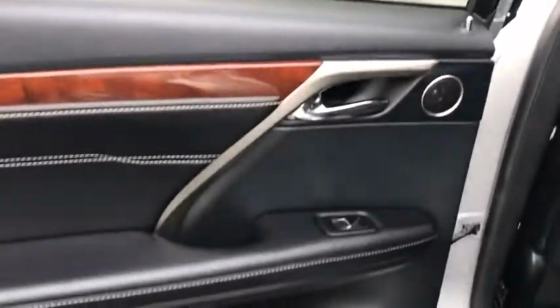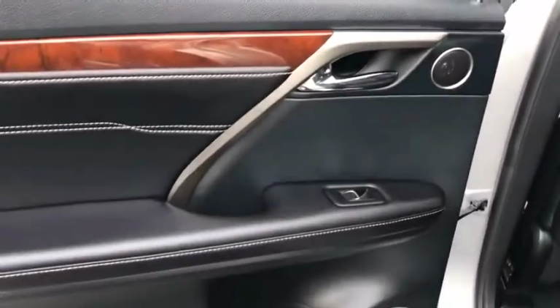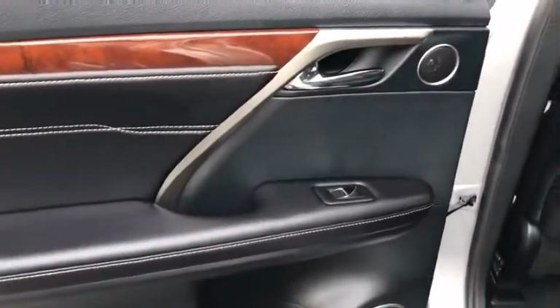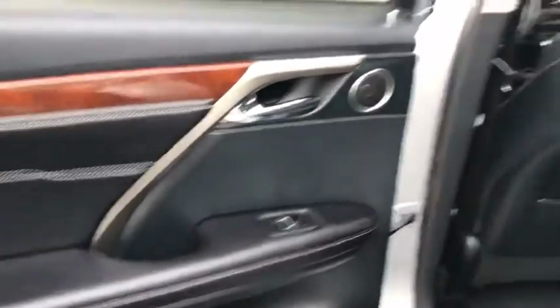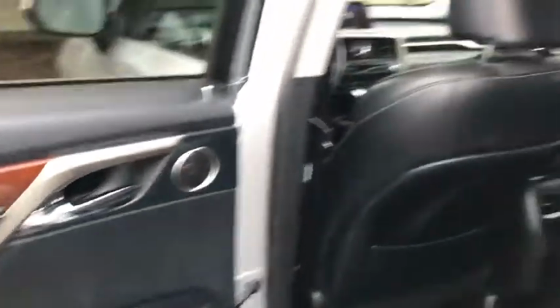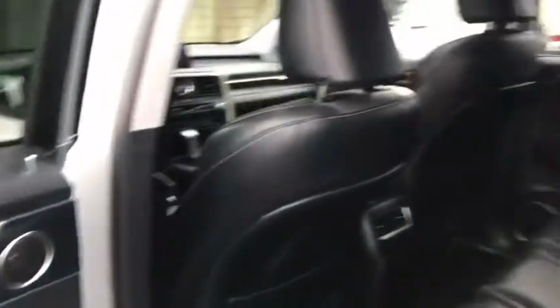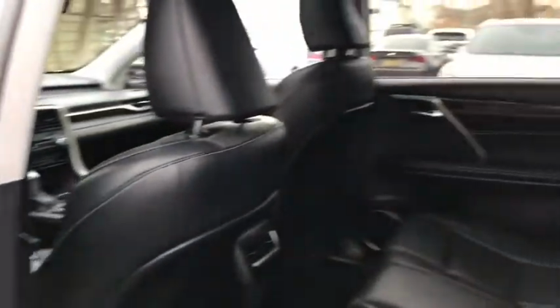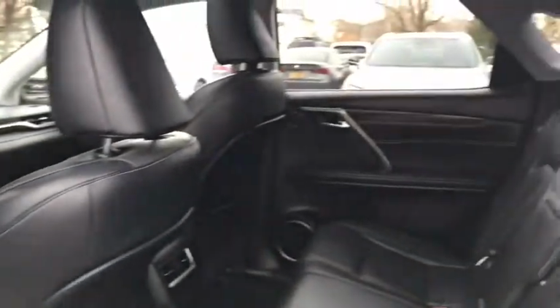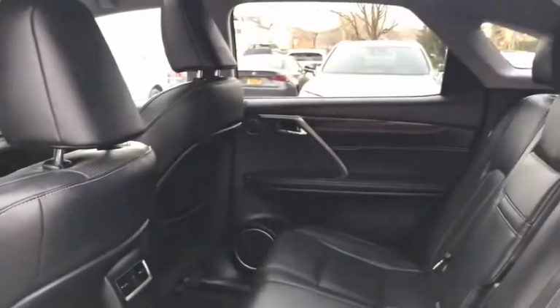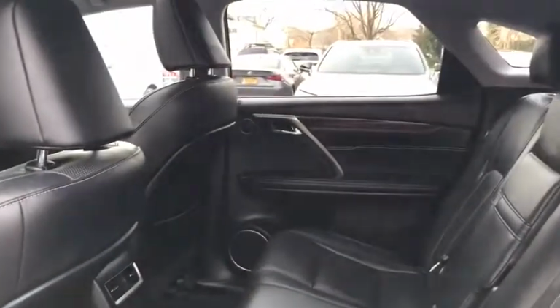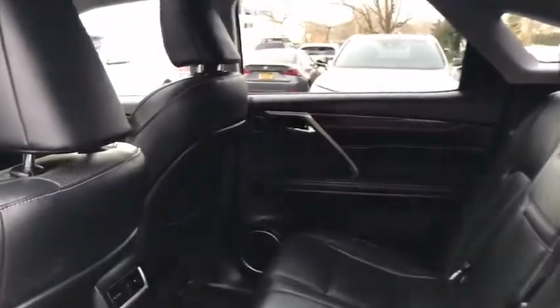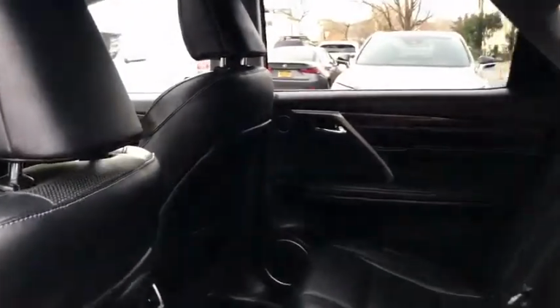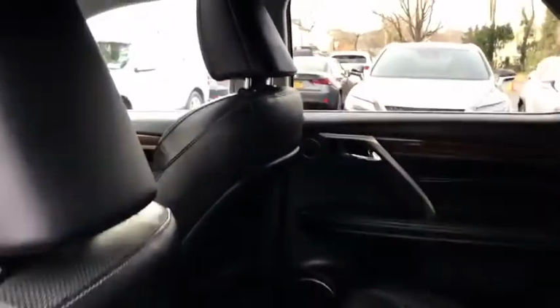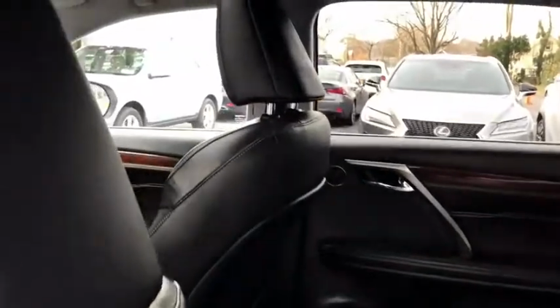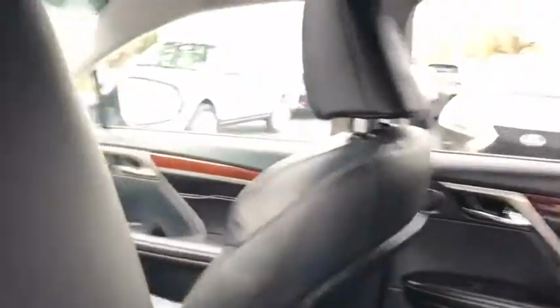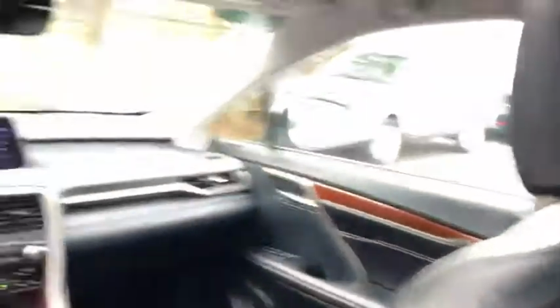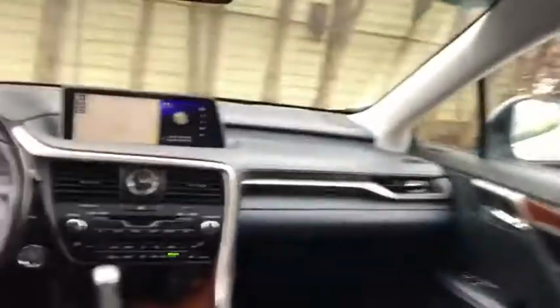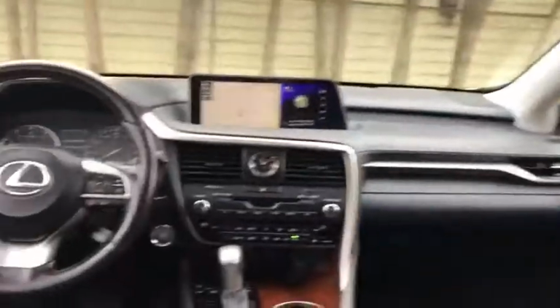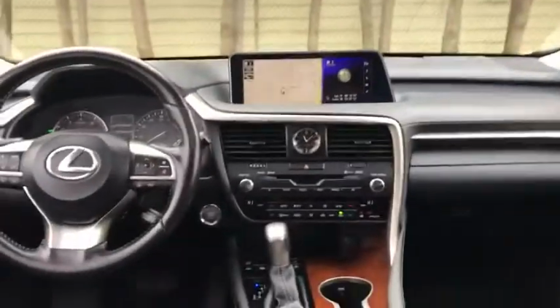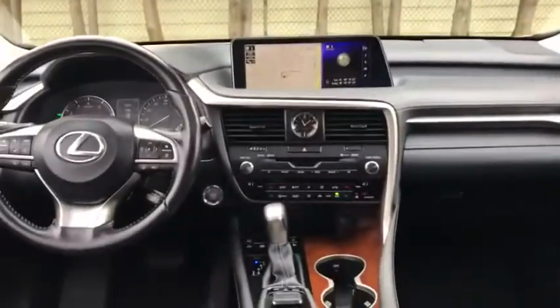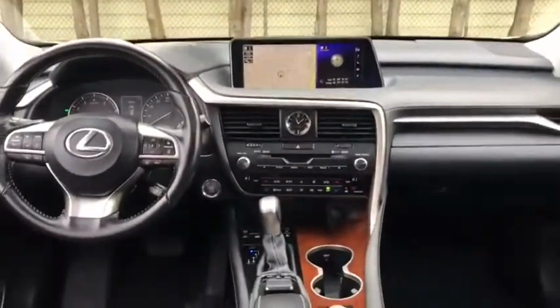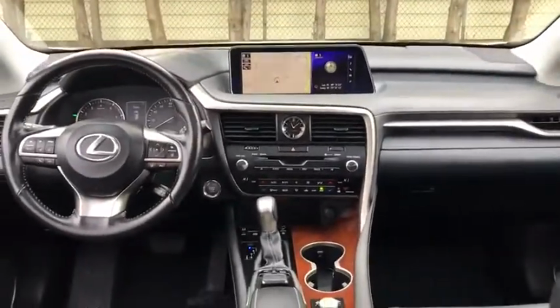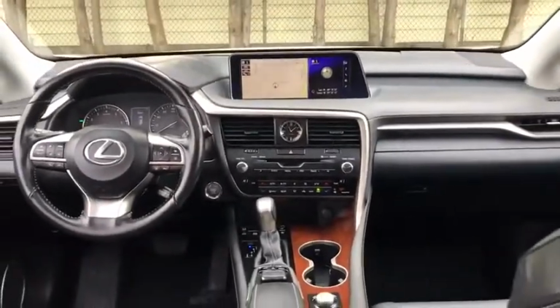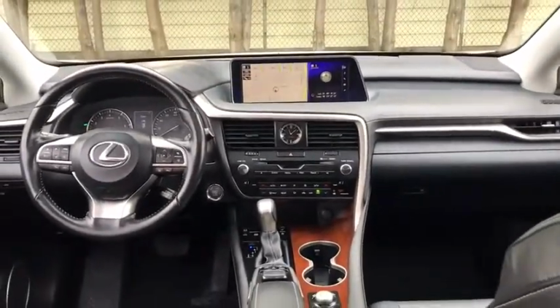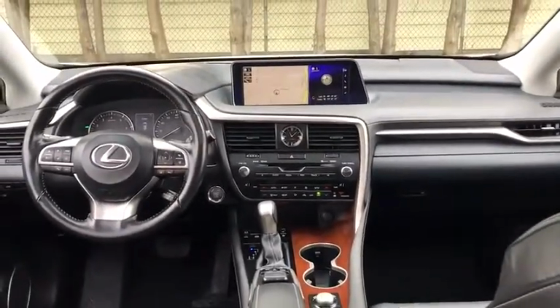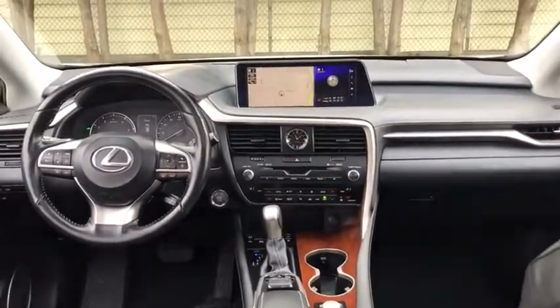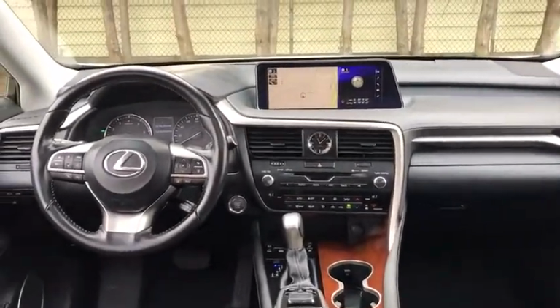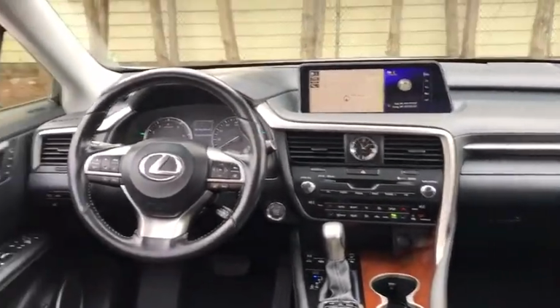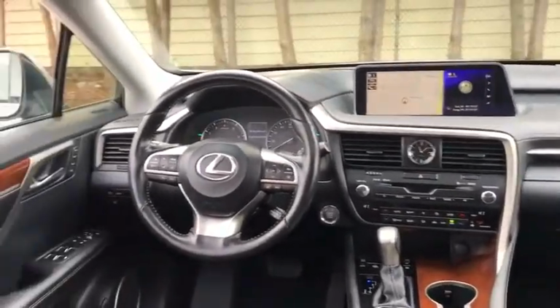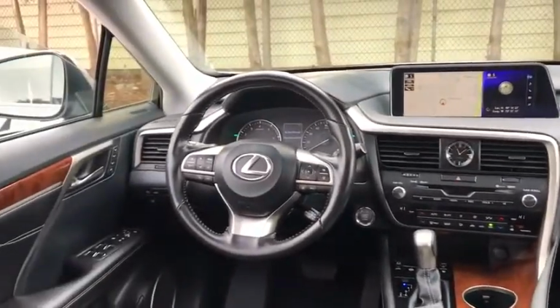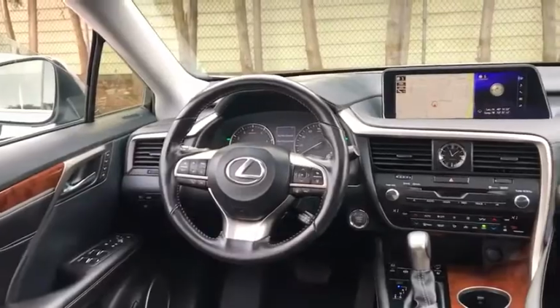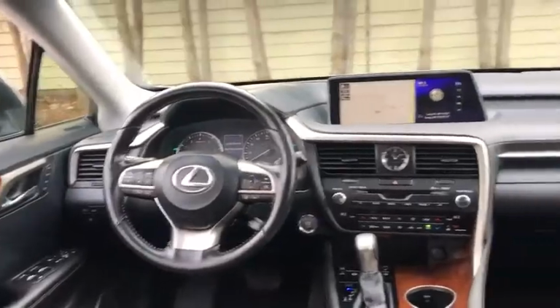Electronic stability control, fog lights, power windows, rear window defroster, CD player, trip computer, tachometer, leather seats, brake assist.